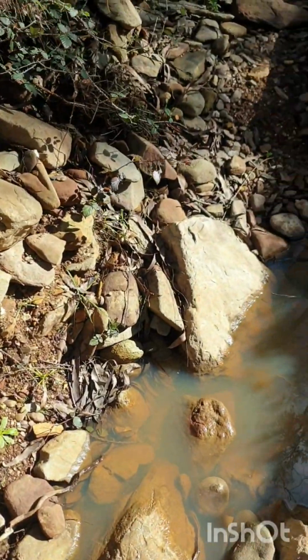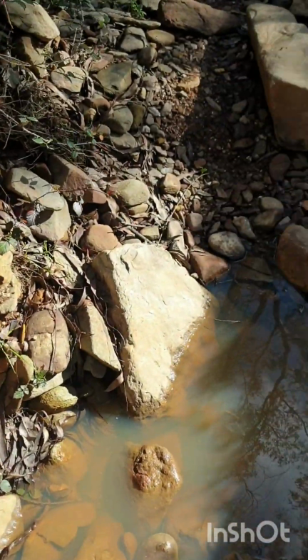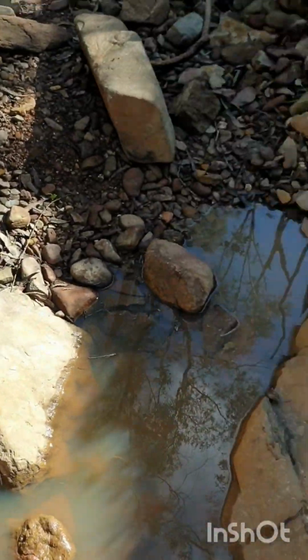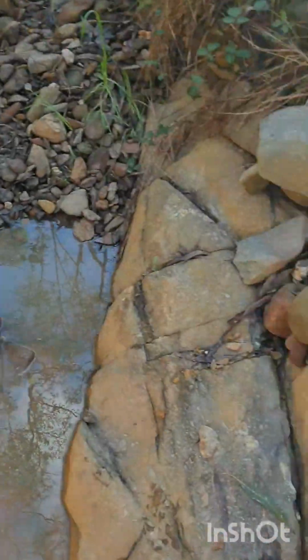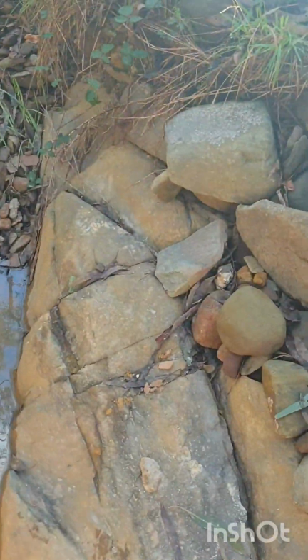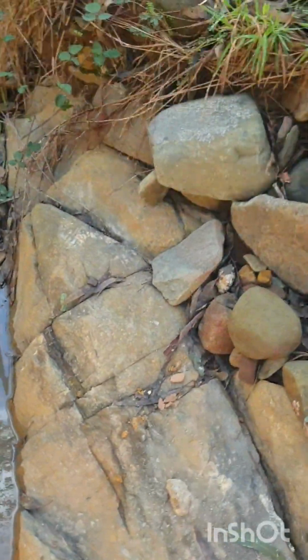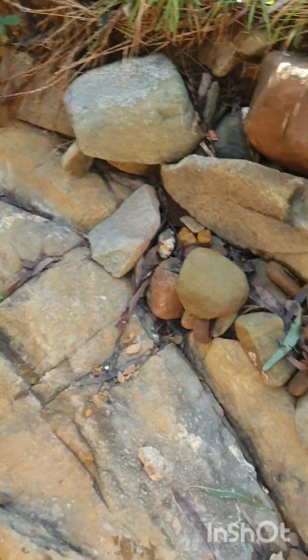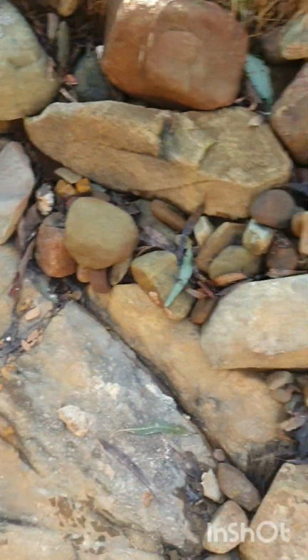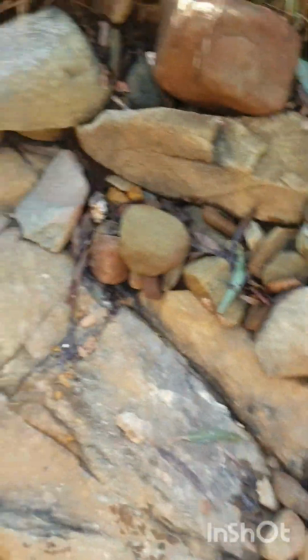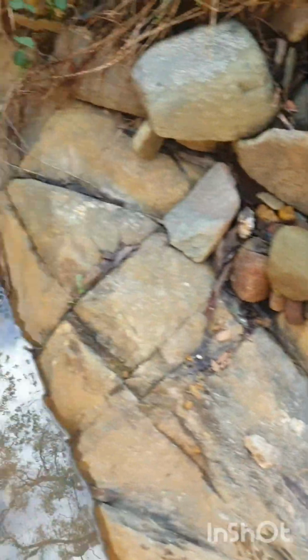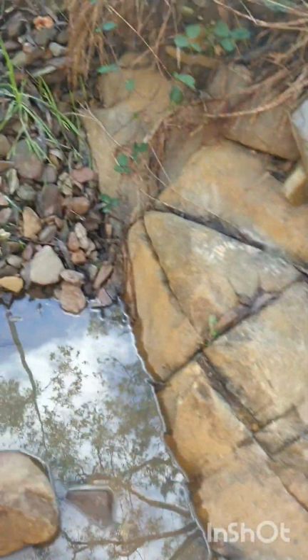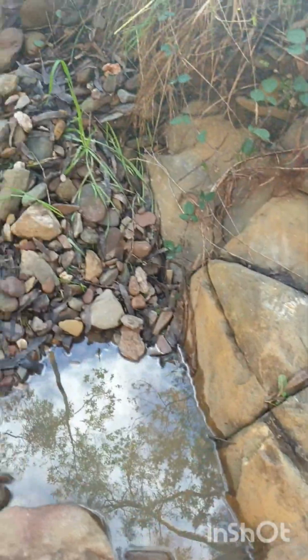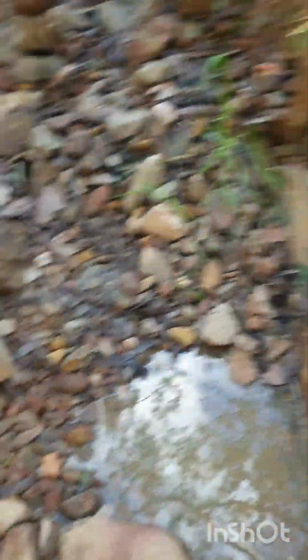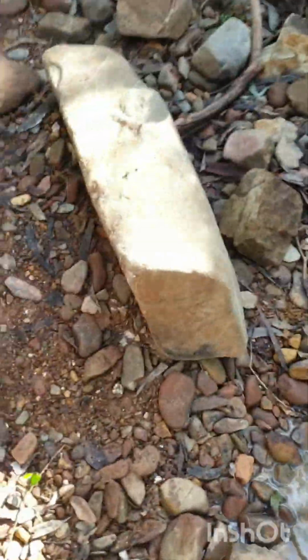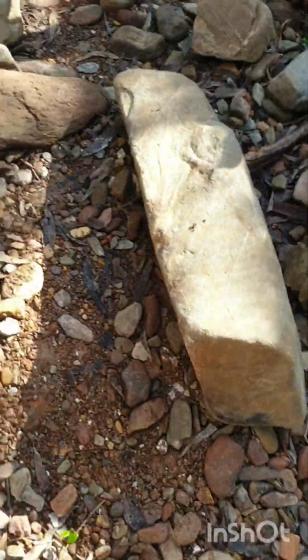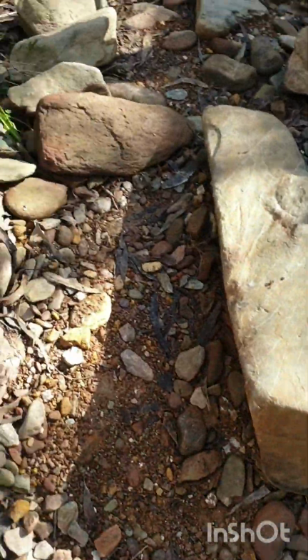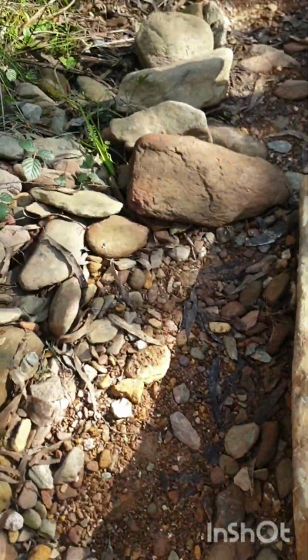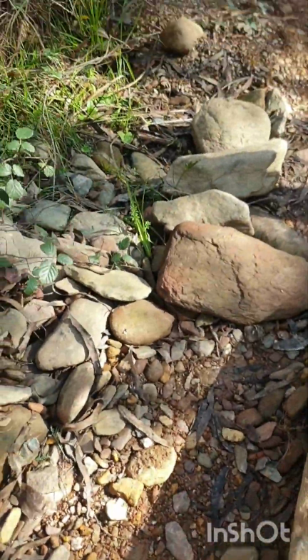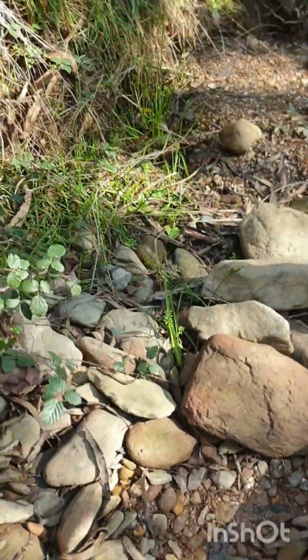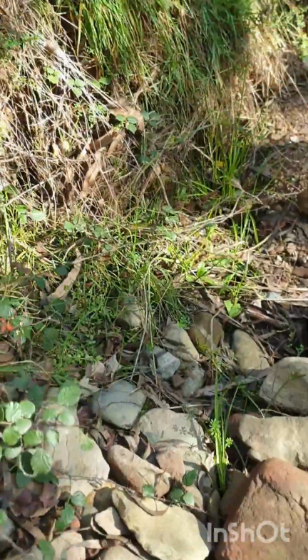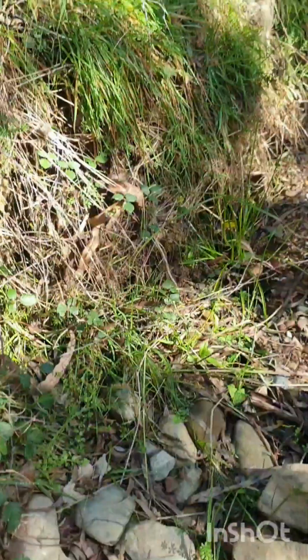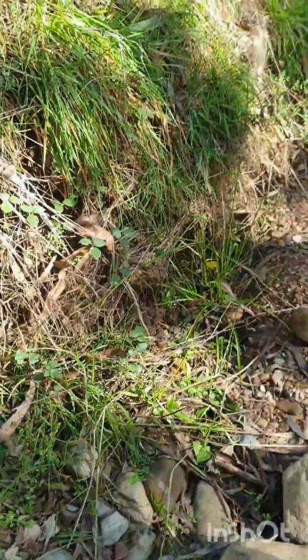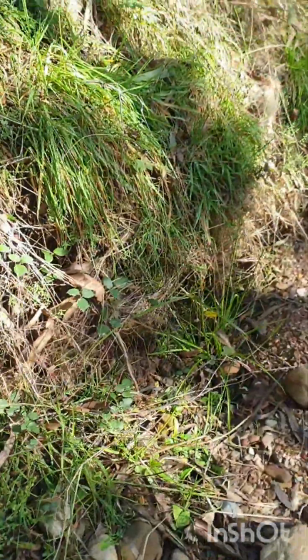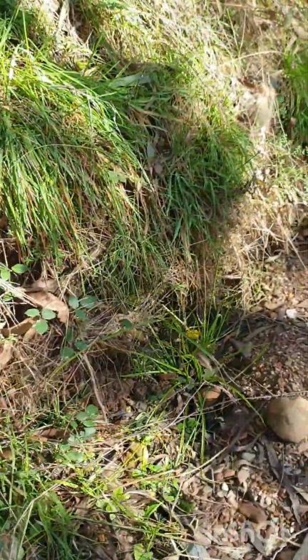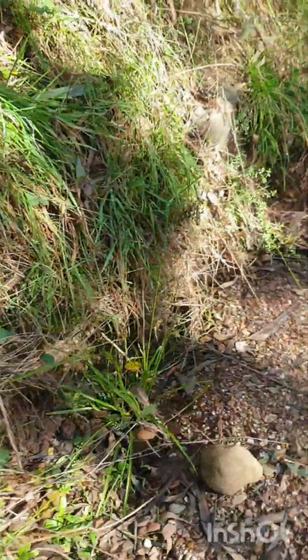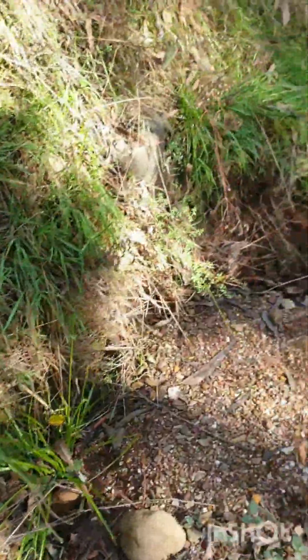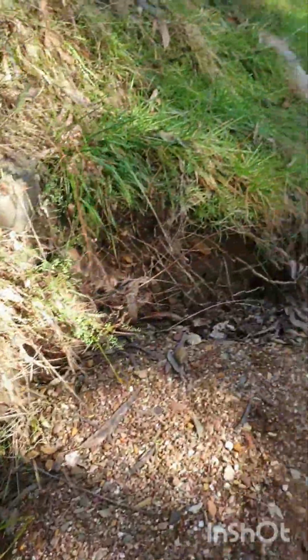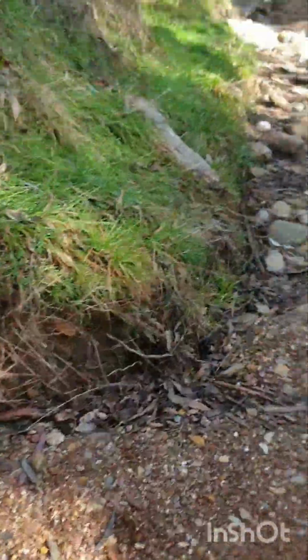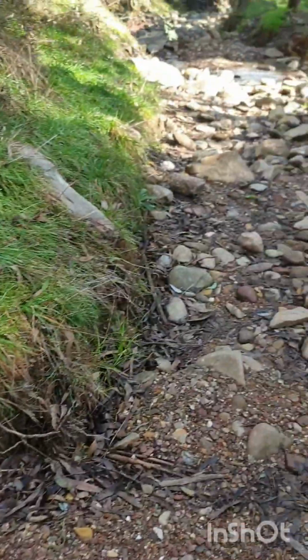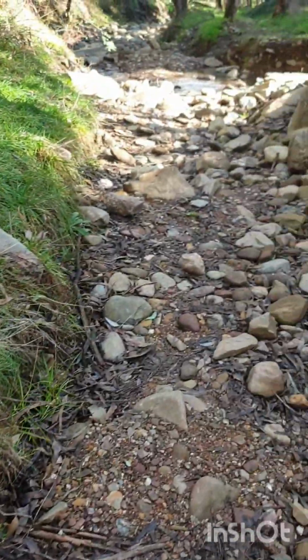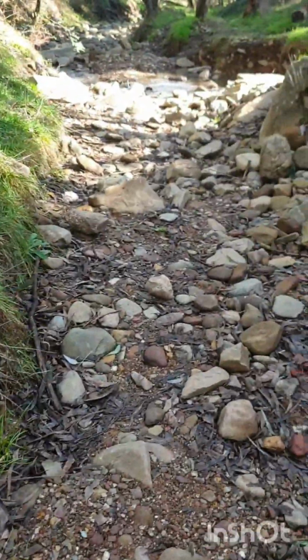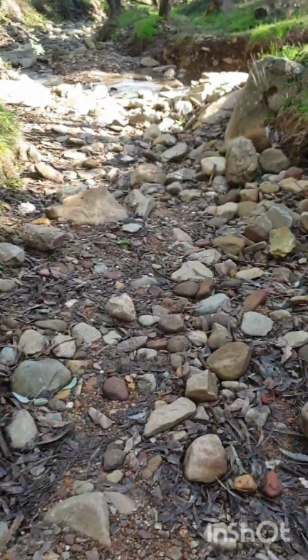Walking back to the creek I noticed this massive bit of bedrock sticking out here. It looks like it's been dug out before, but you just never know — all the dirt around it does look pretty interesting, so that might be worth a future mission.